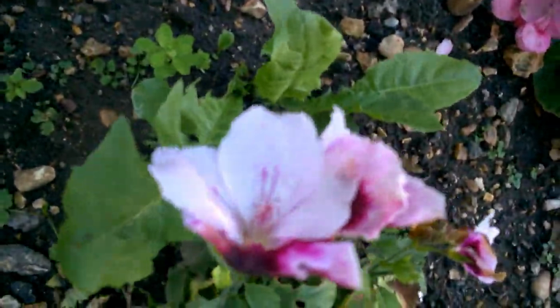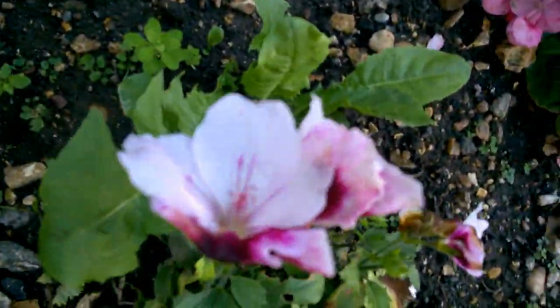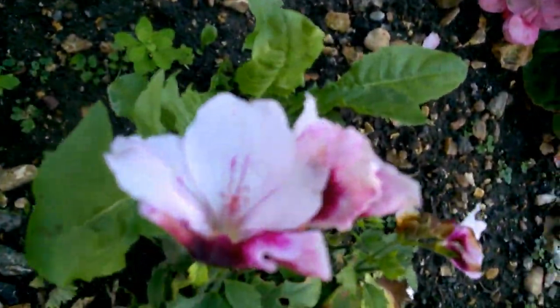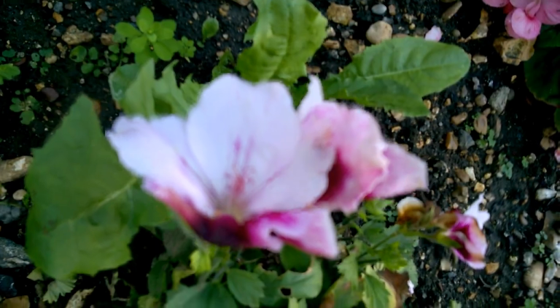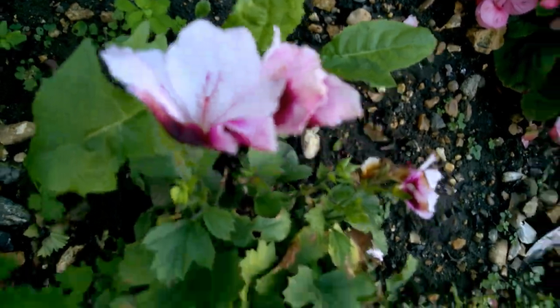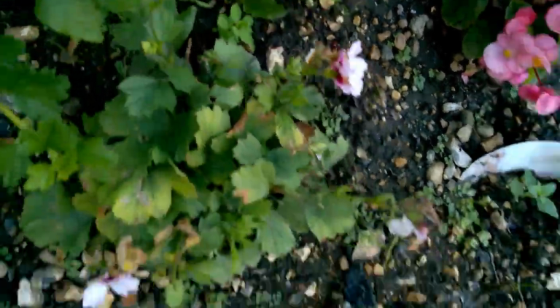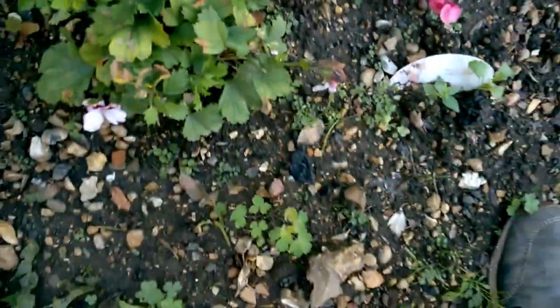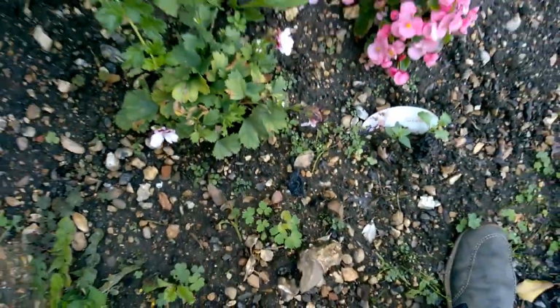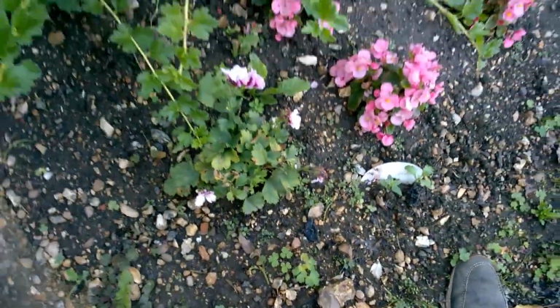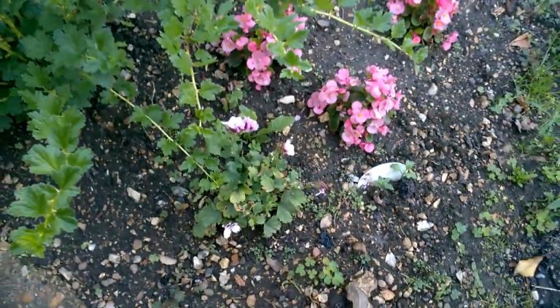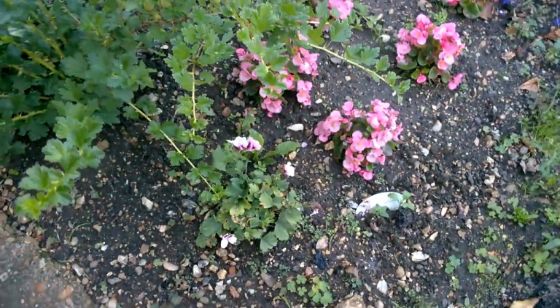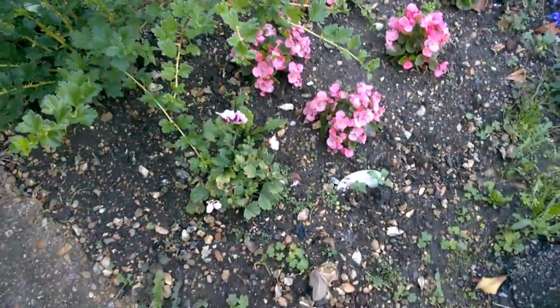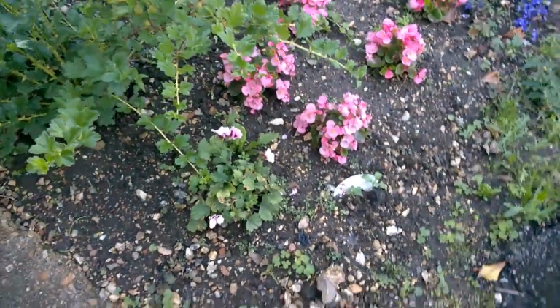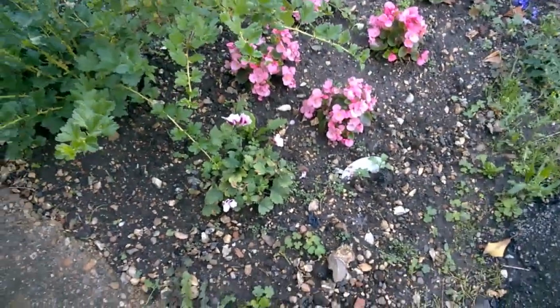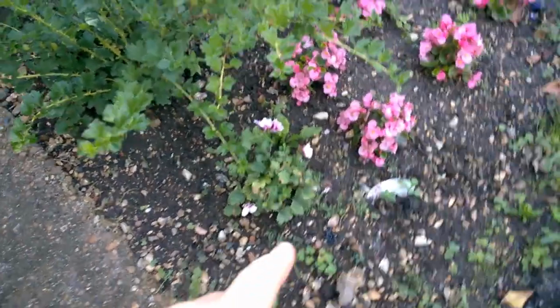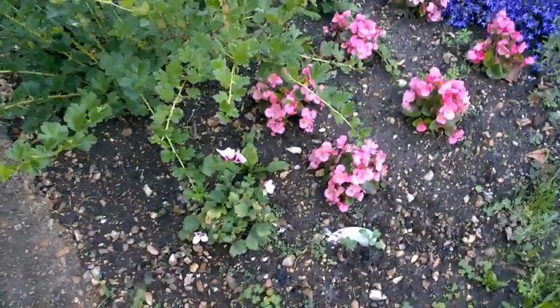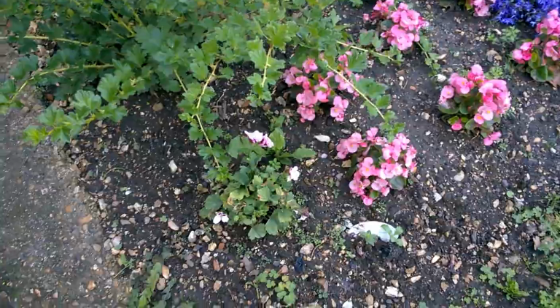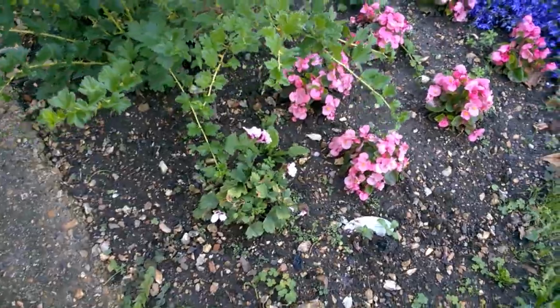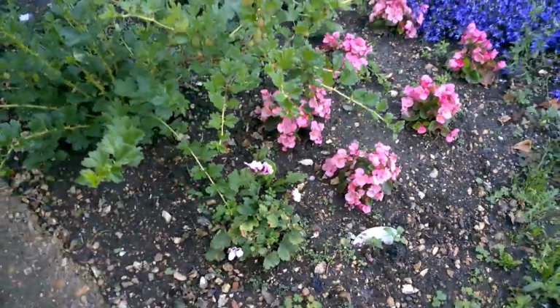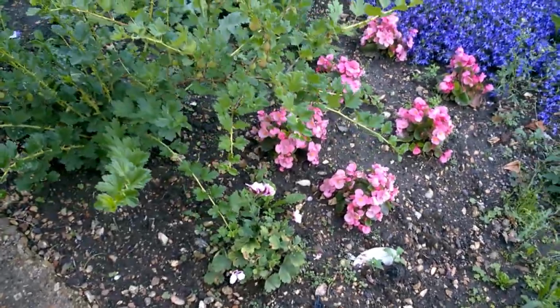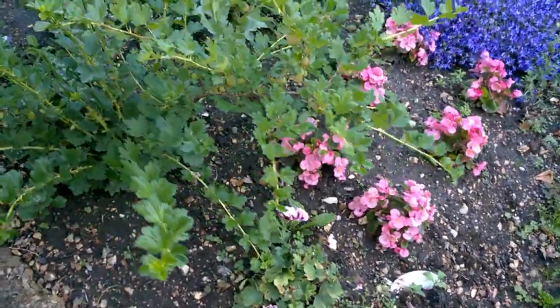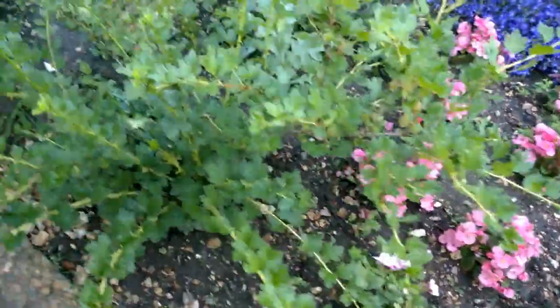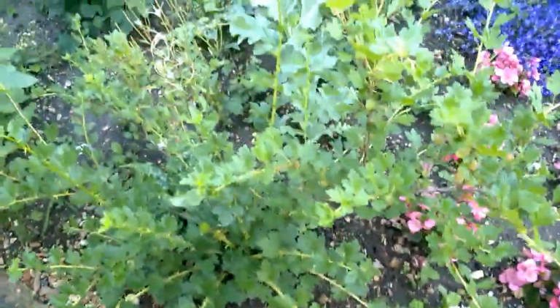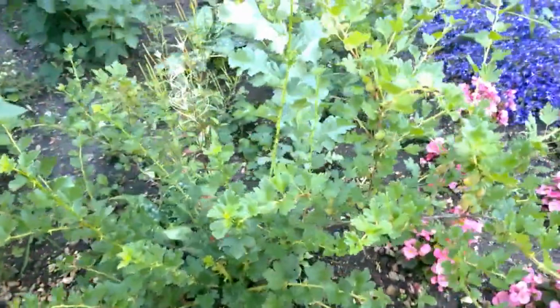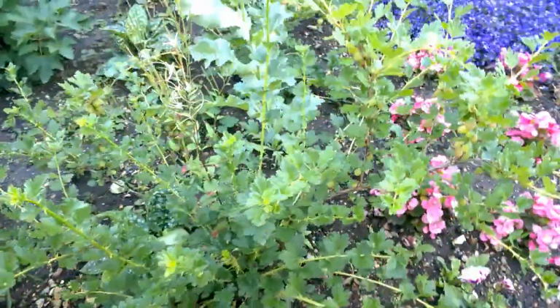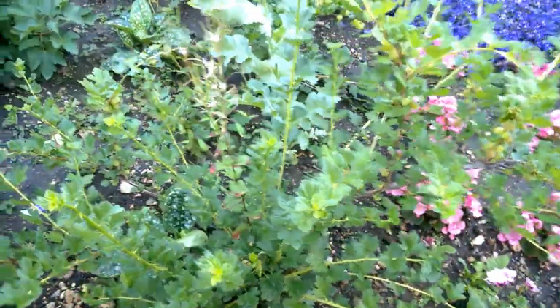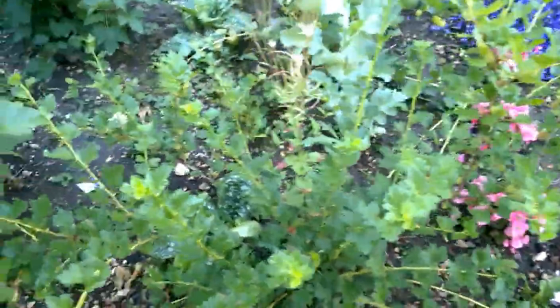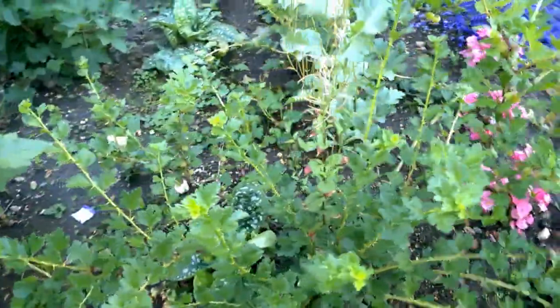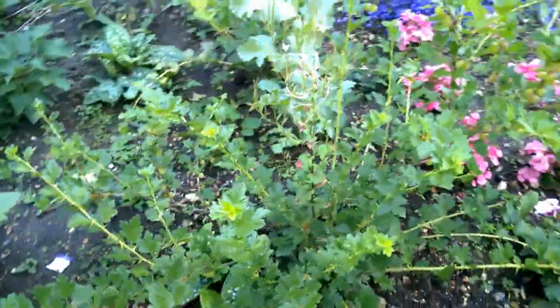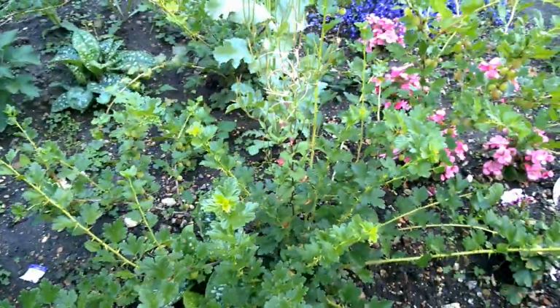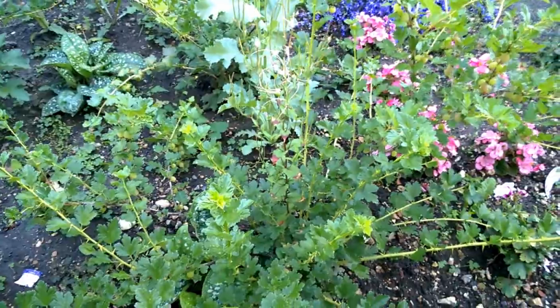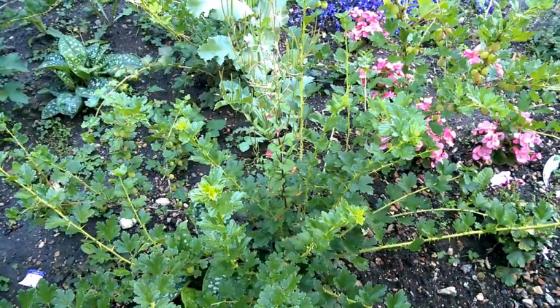Pelargonium, which in my experience lasts until December, but it's an annual. But whenever the Campanula is growing in the back garden, it's not died off till the winter time.